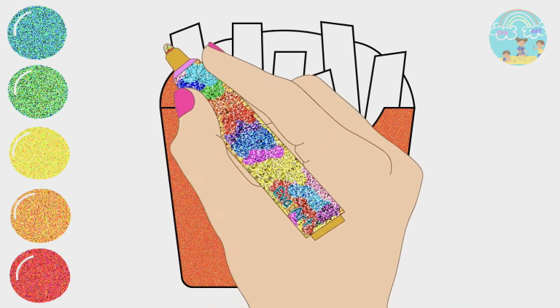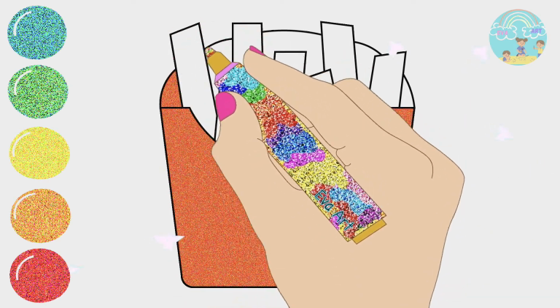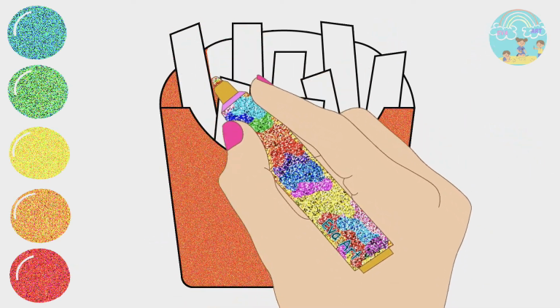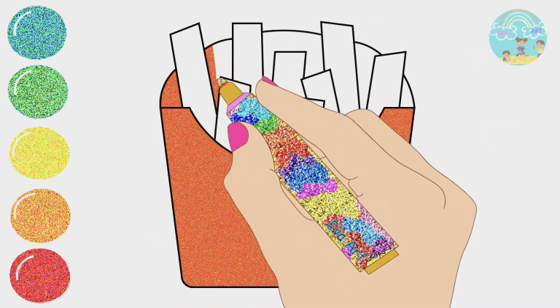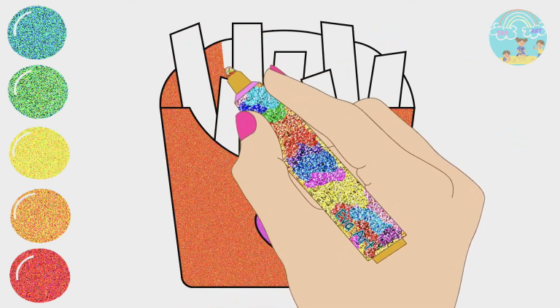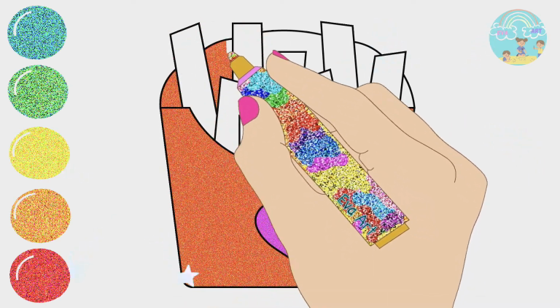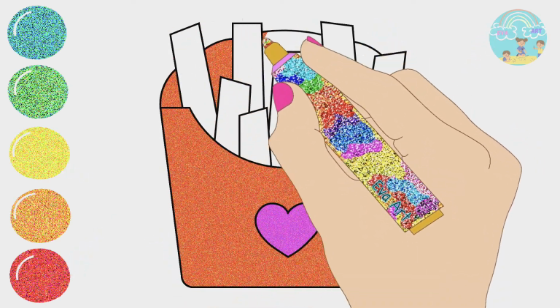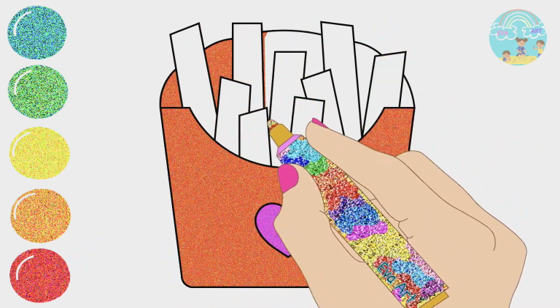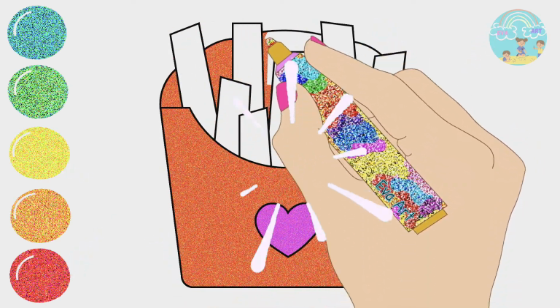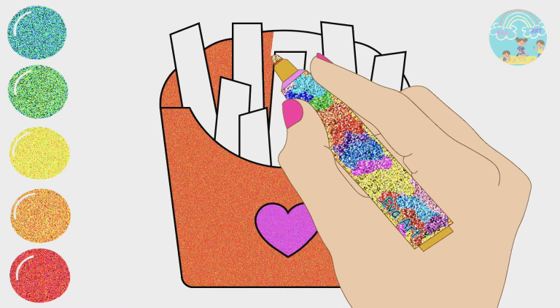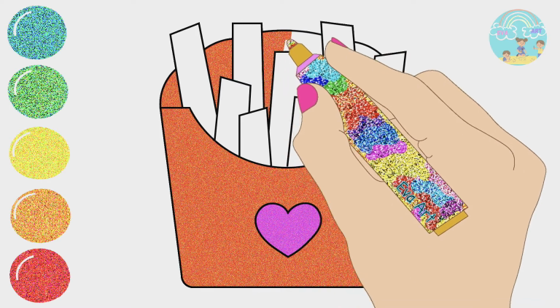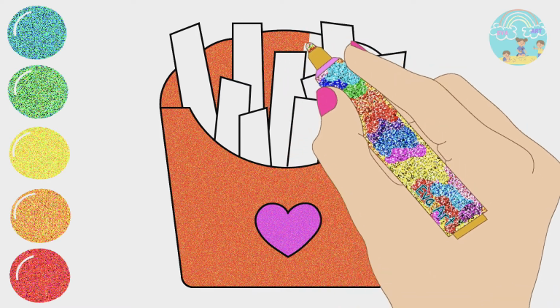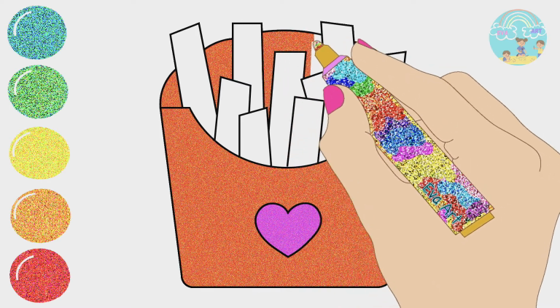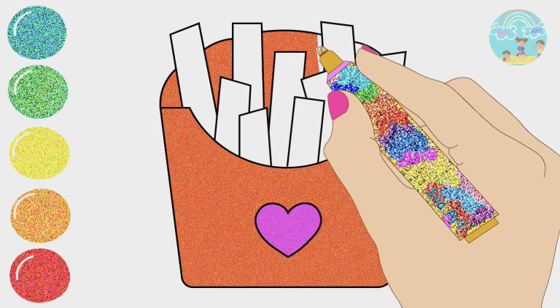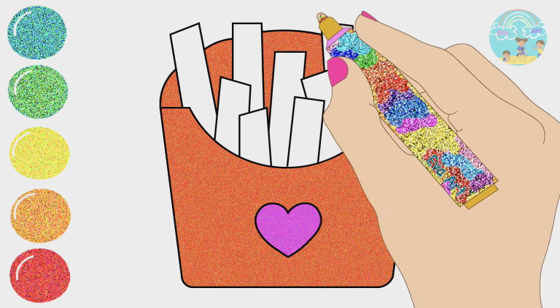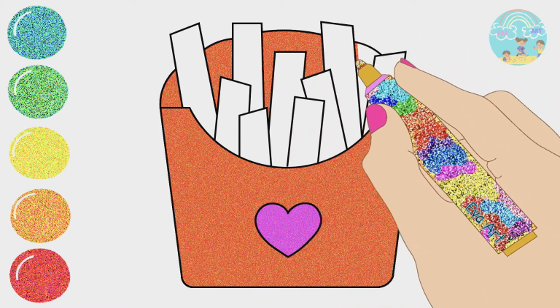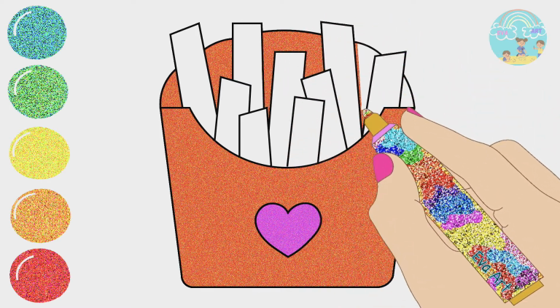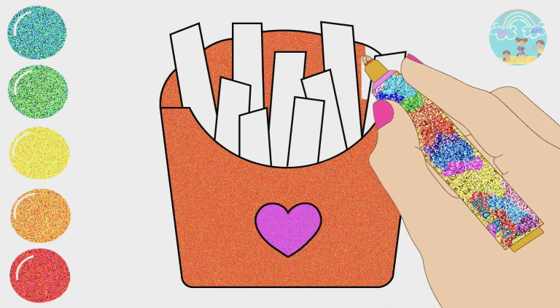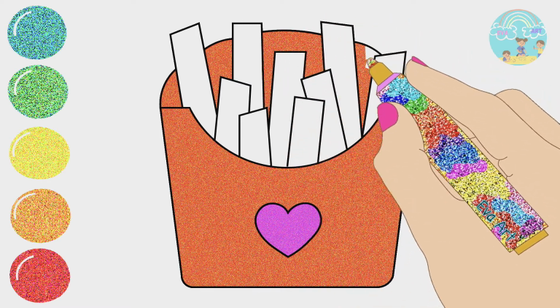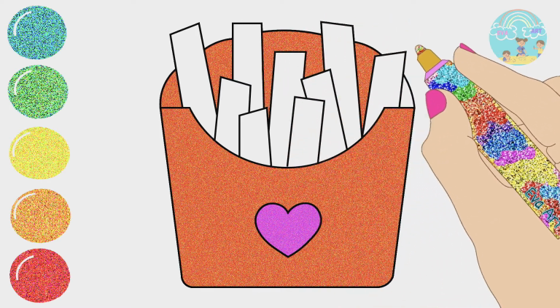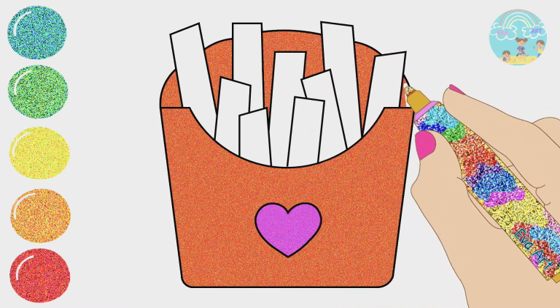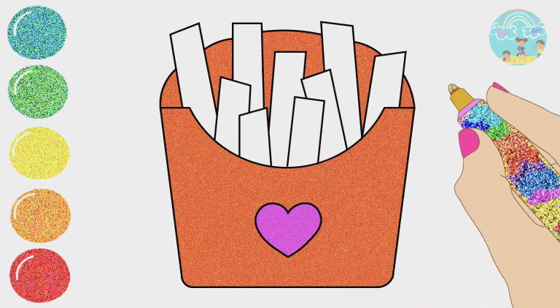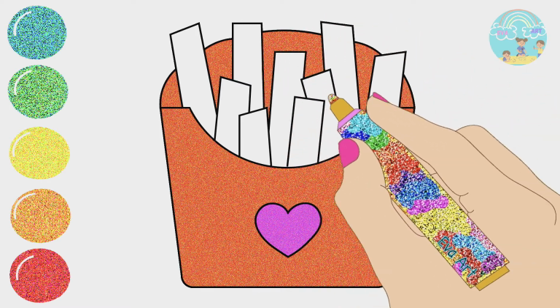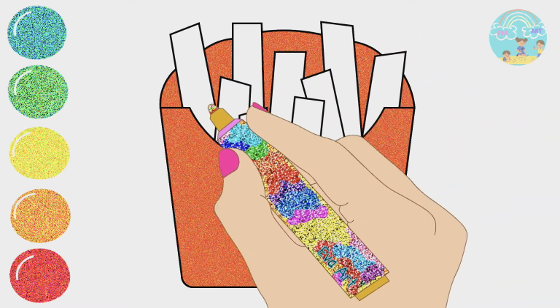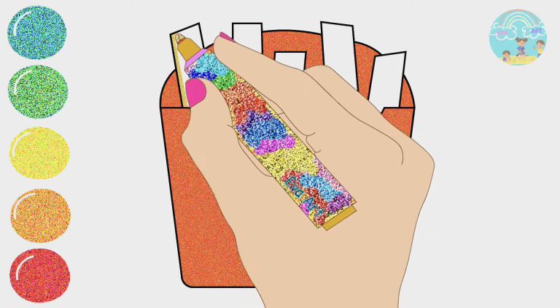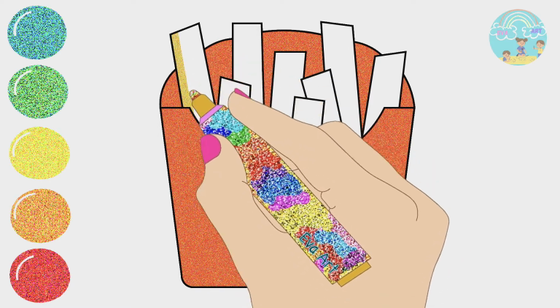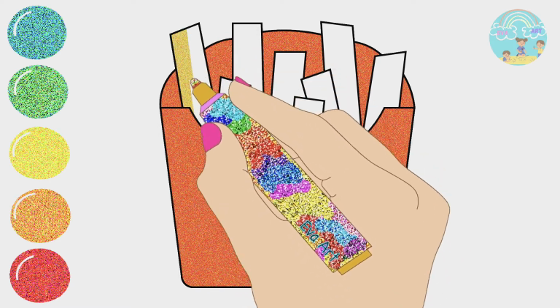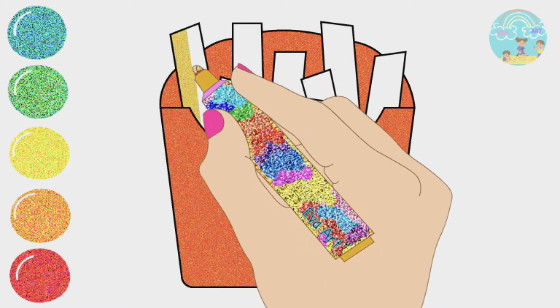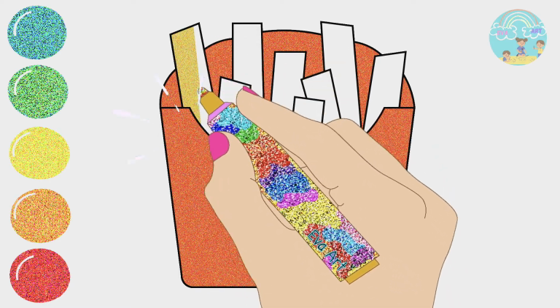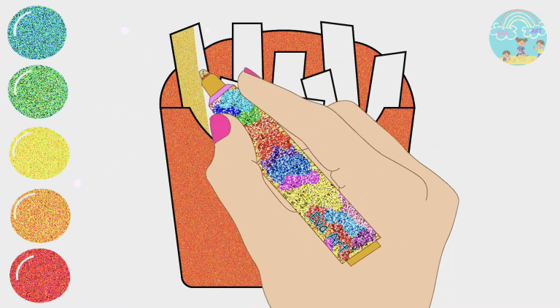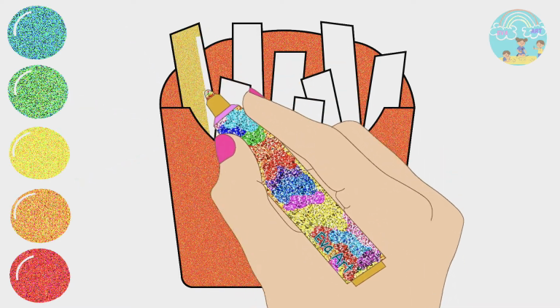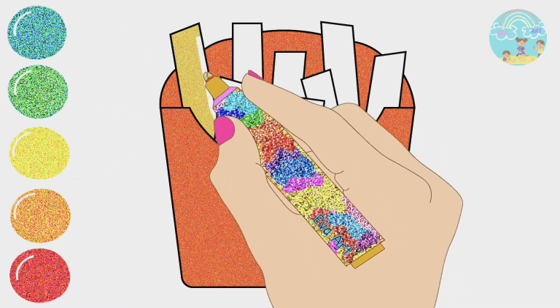One little duck went swimming one day, over the hills and far away. Mother duck said quack, quack, quack, and five little ducks came swimming back.